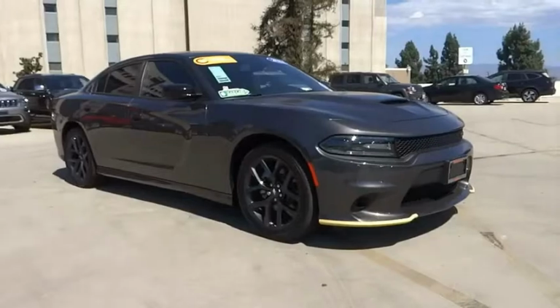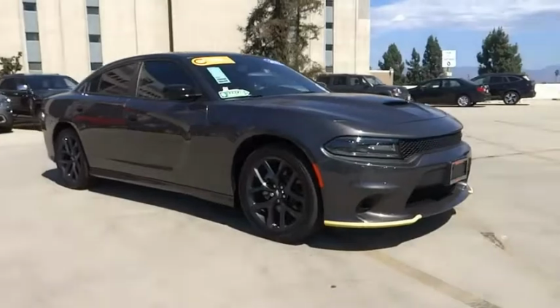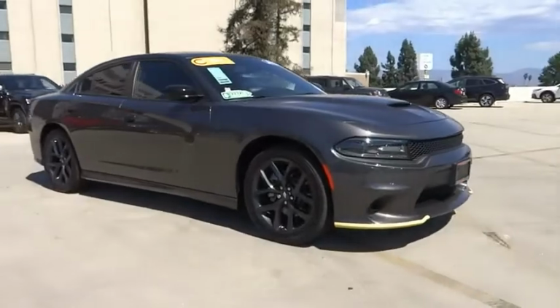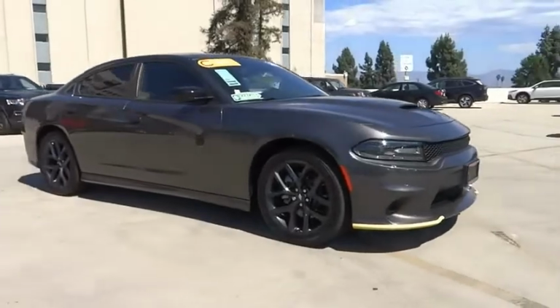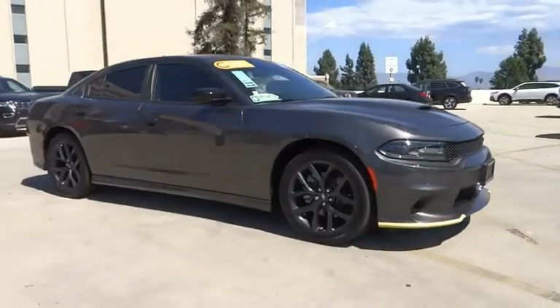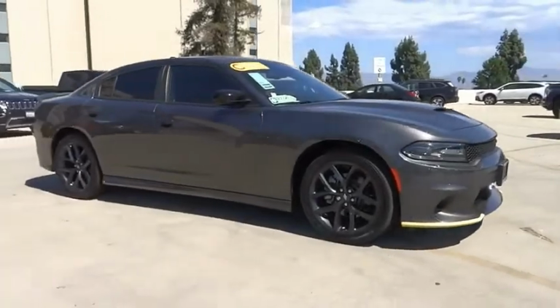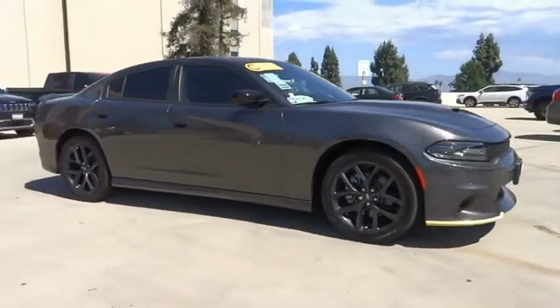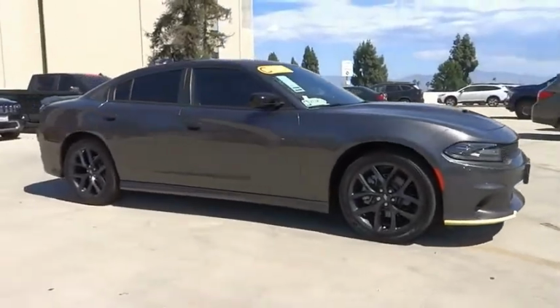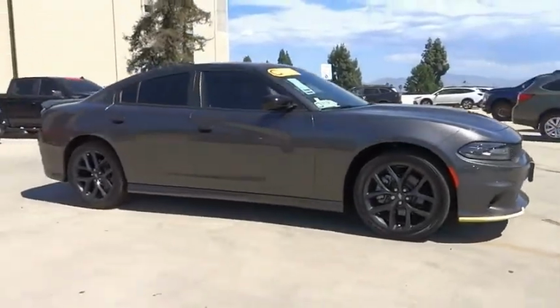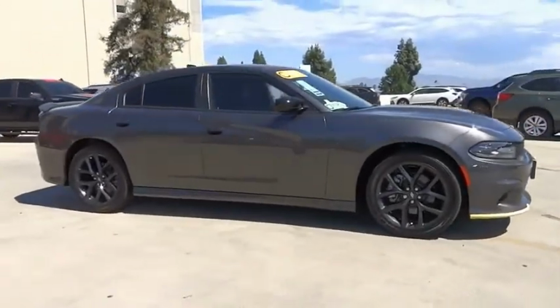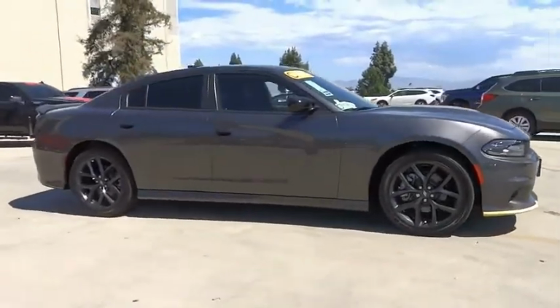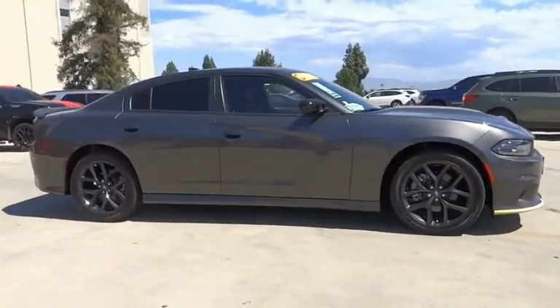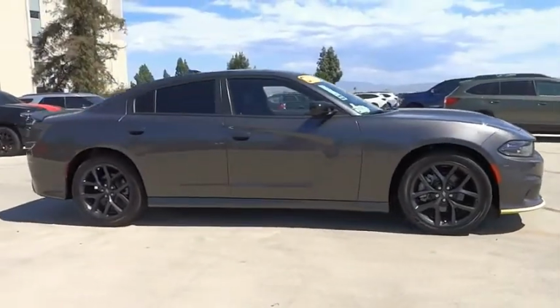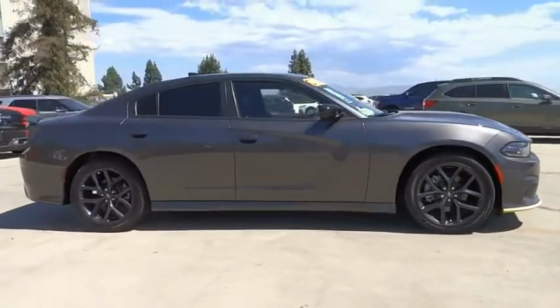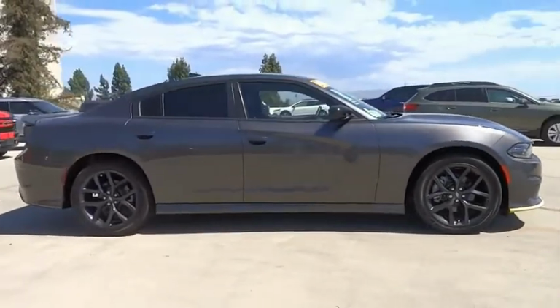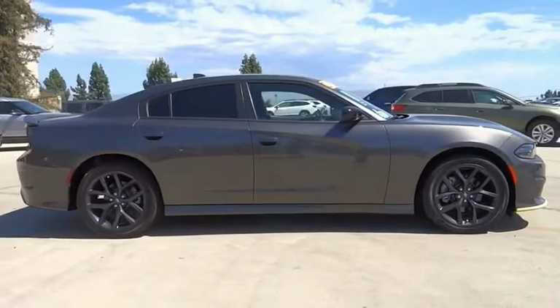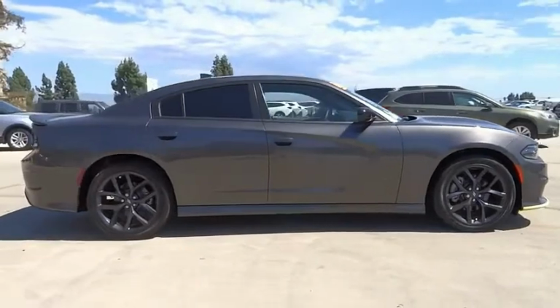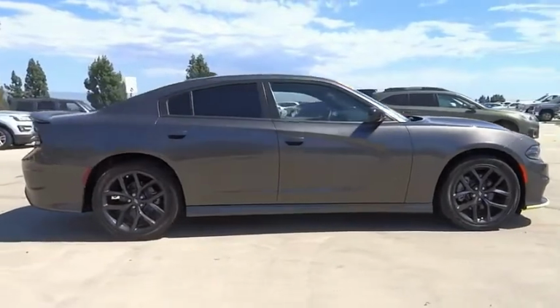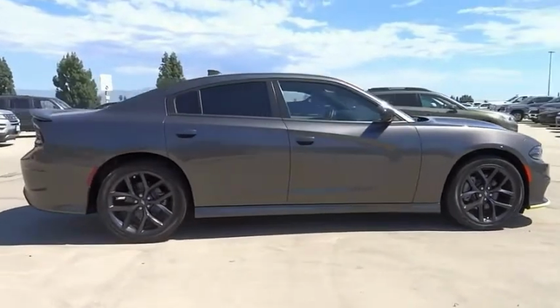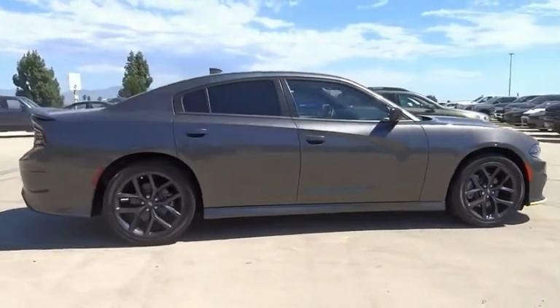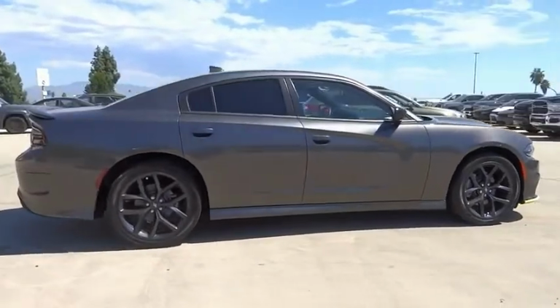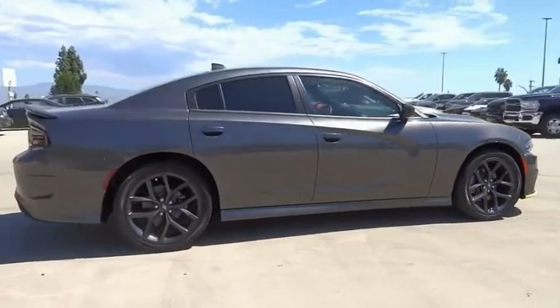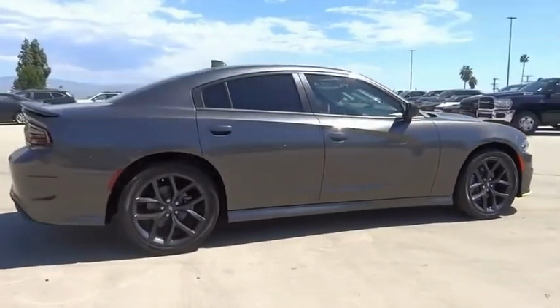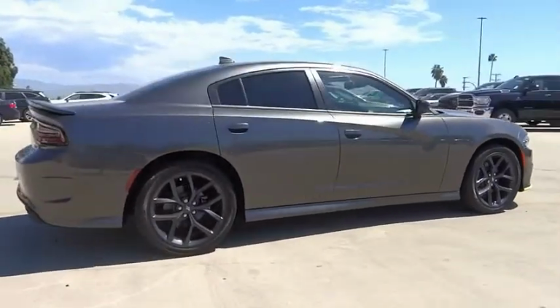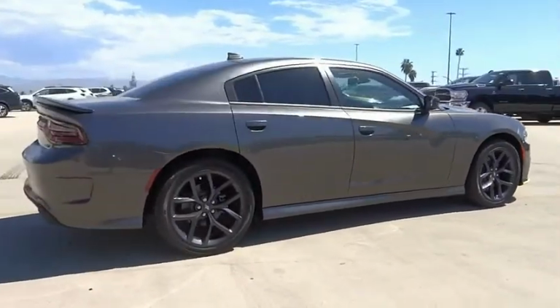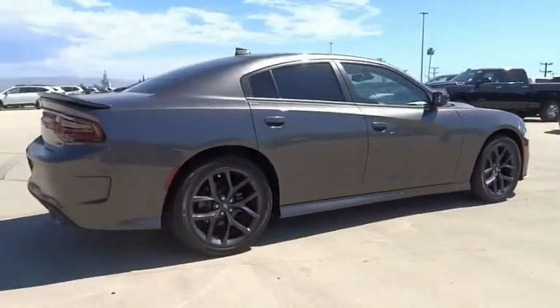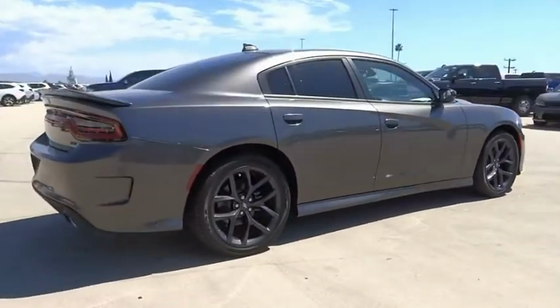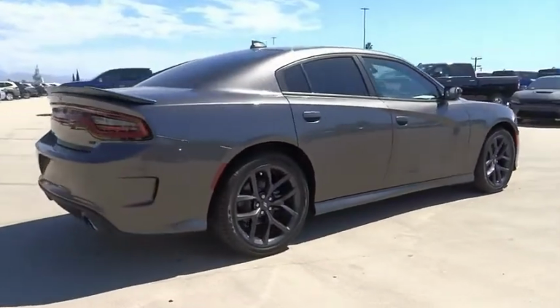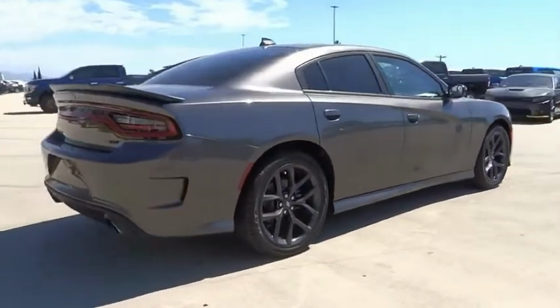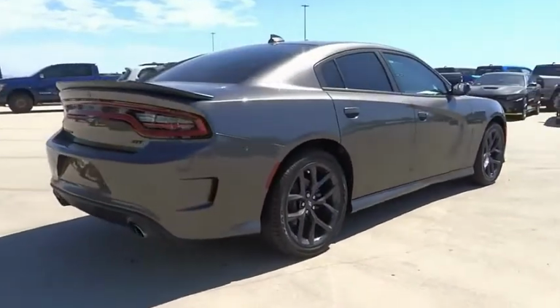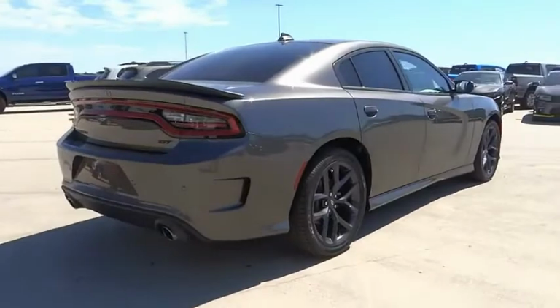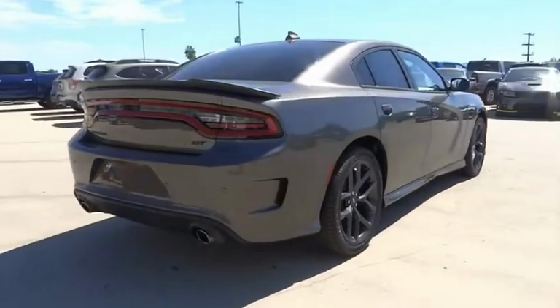Come test drive the 2021 Charger. Inject some versatility, comfort, and sophistication into your muscle. The Charger is a powerful sedan that excites at every turn.